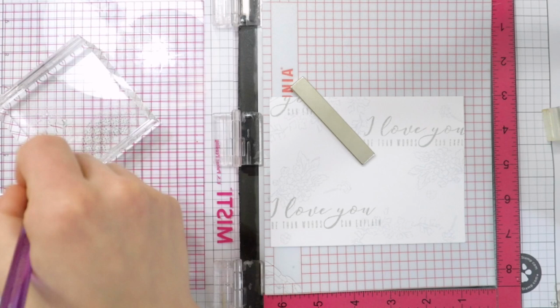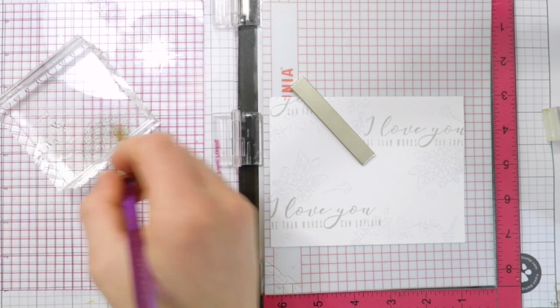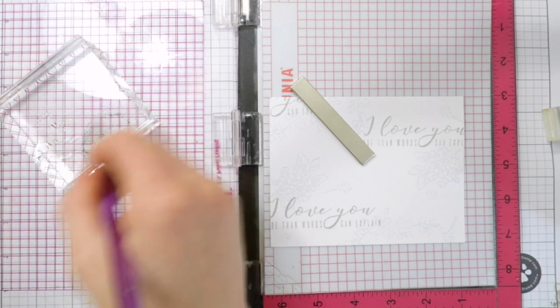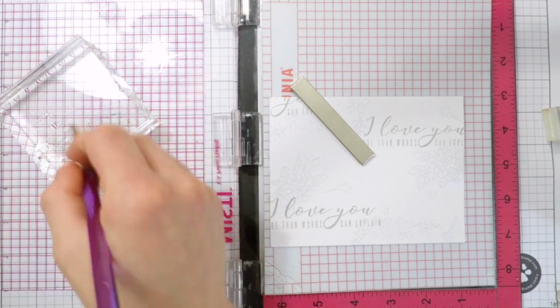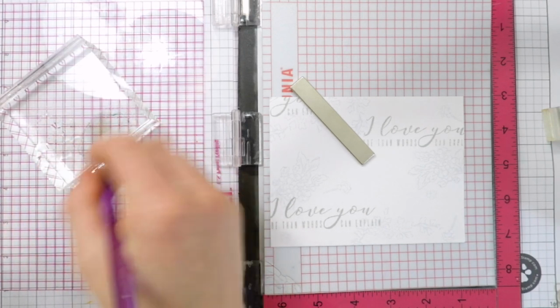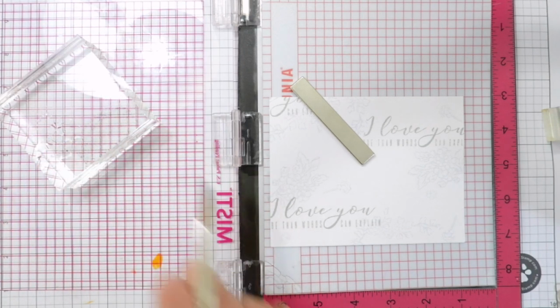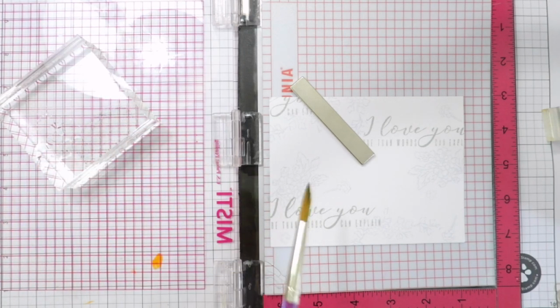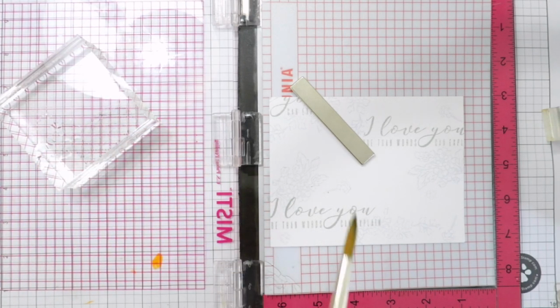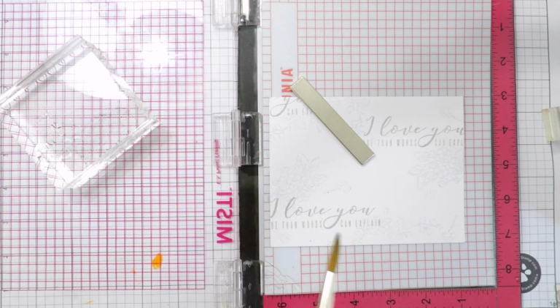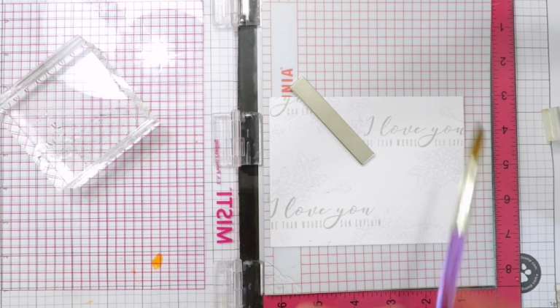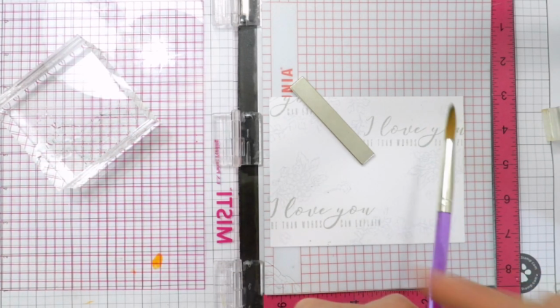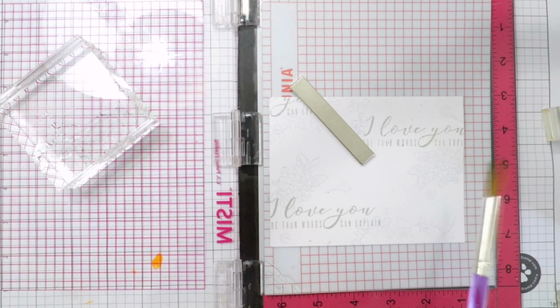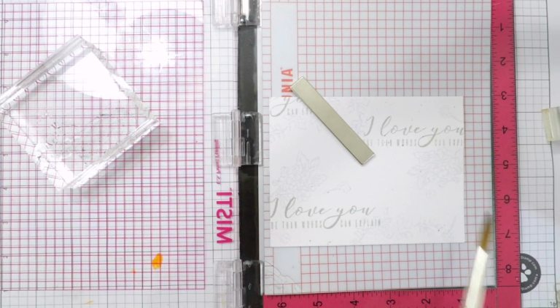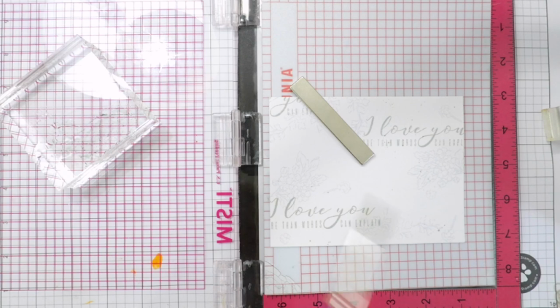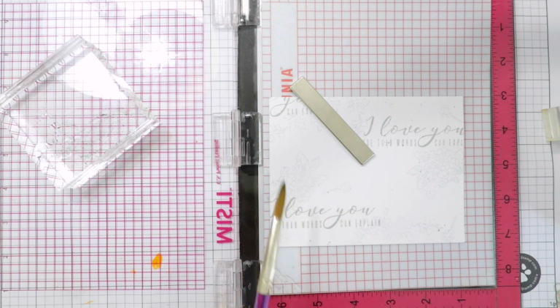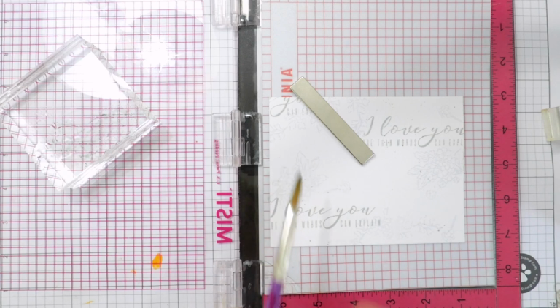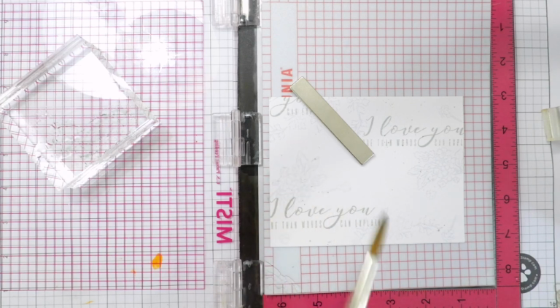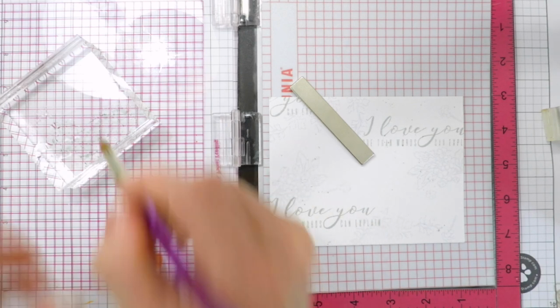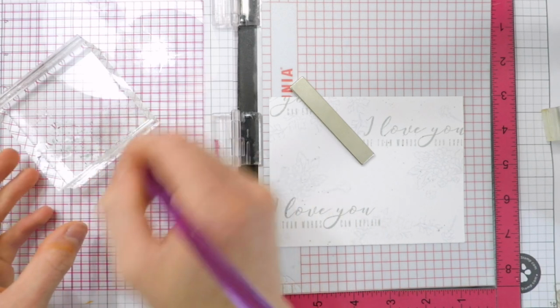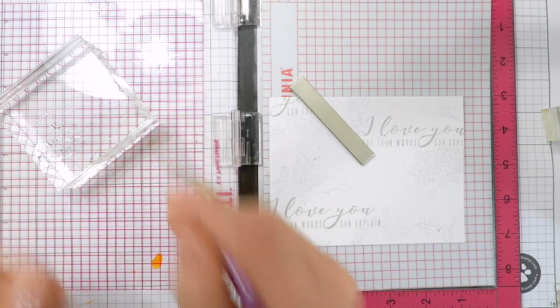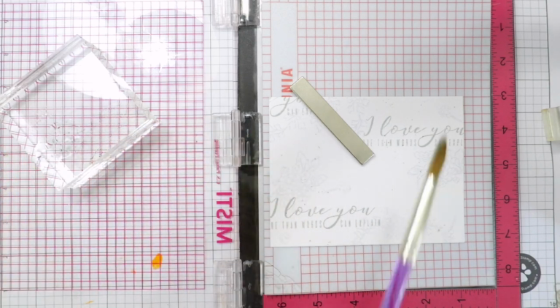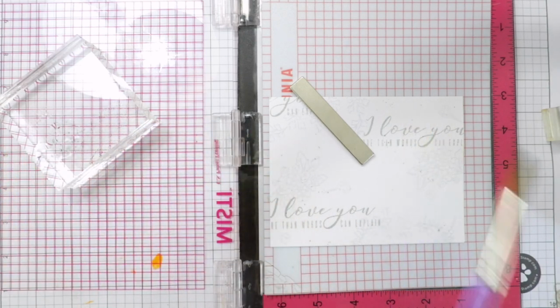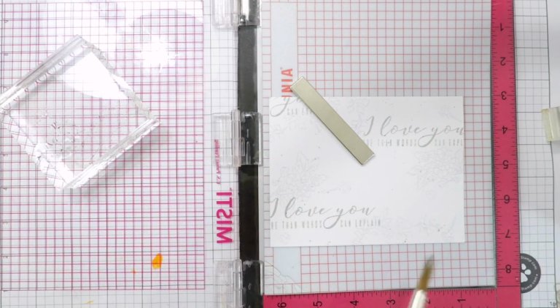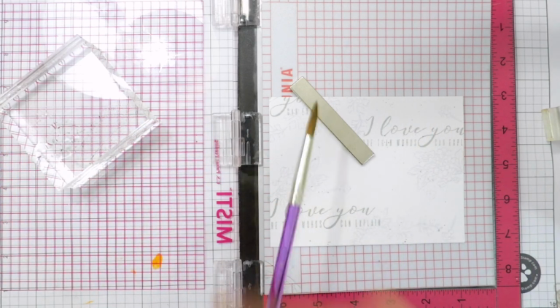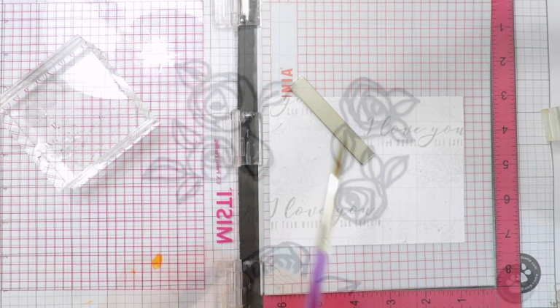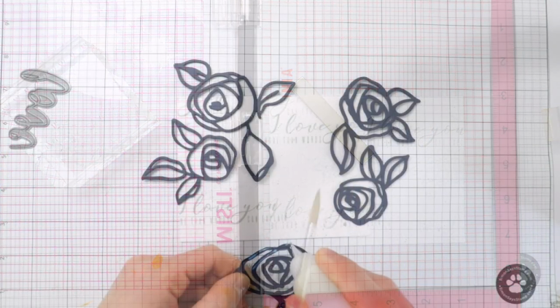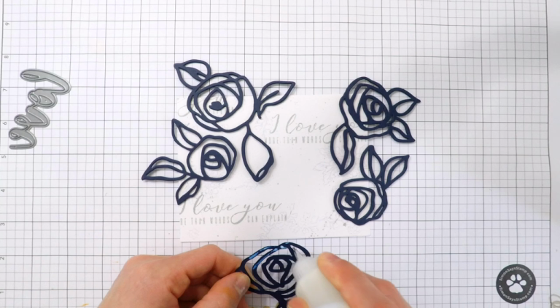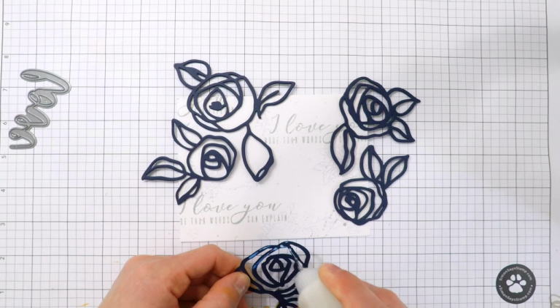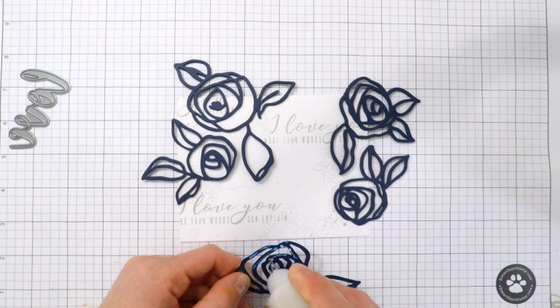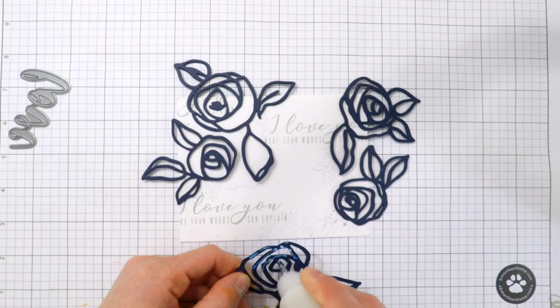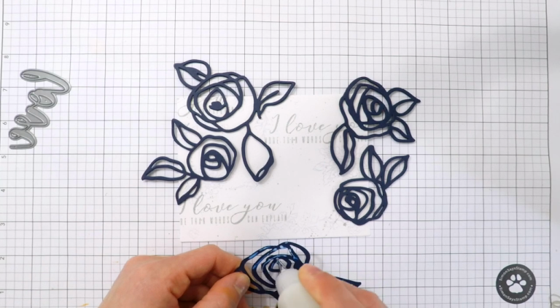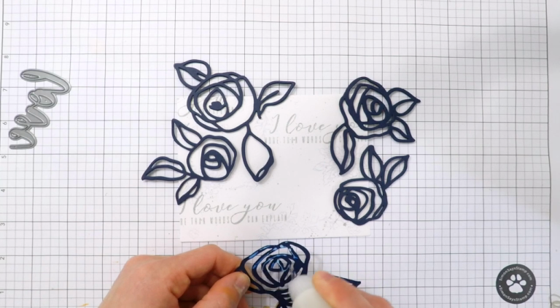The apron didn't feature this, but I do want to add some splatters to the background just to add a little bit of extra darker pops of color and also a little bit more texture. Now I'm going to start layering my die cuts onto the card base.